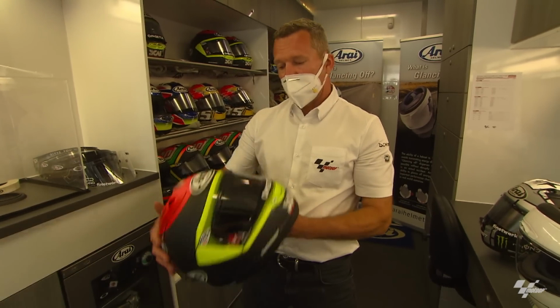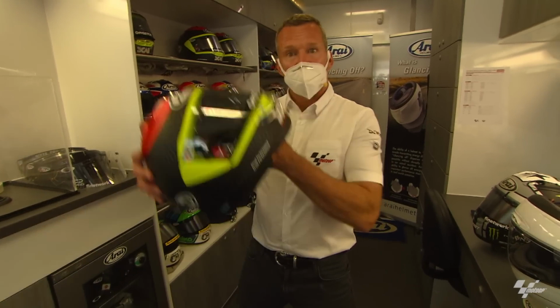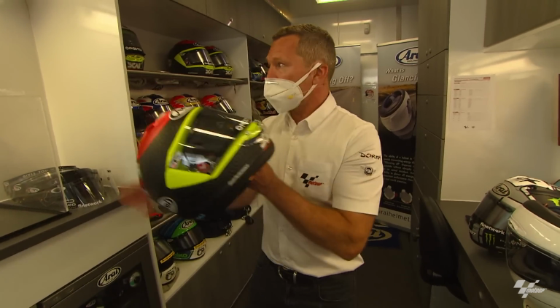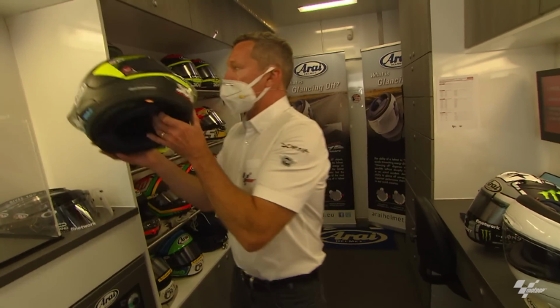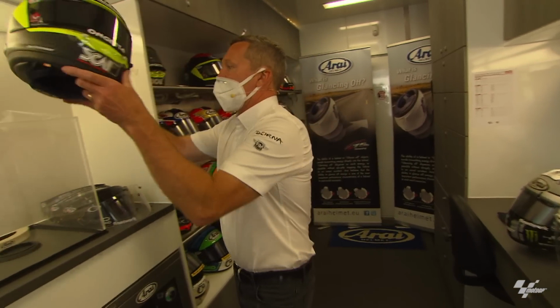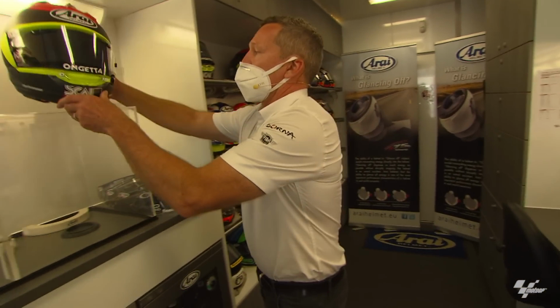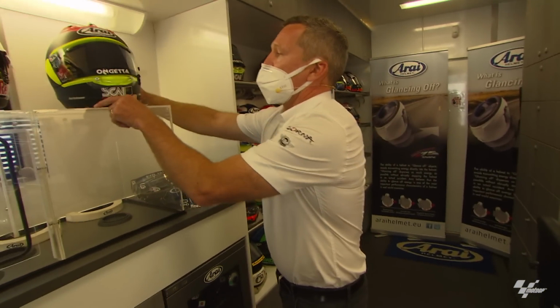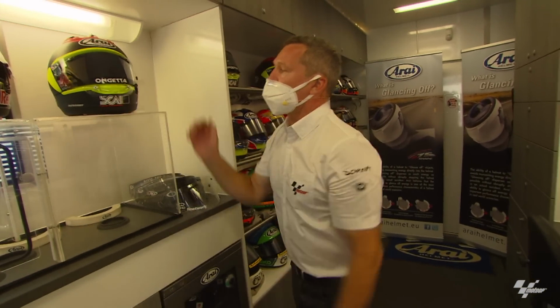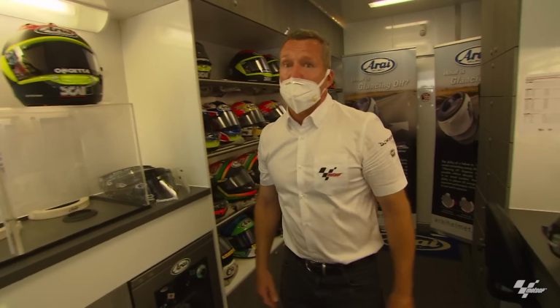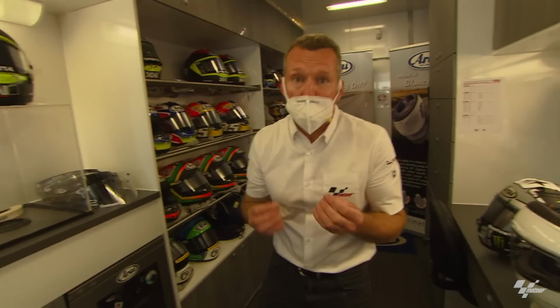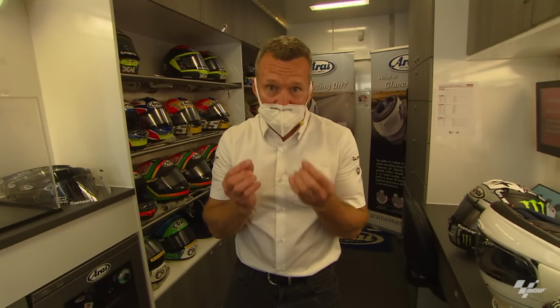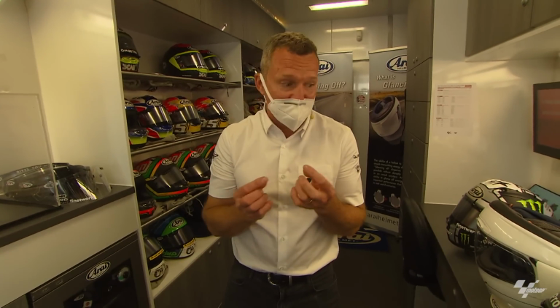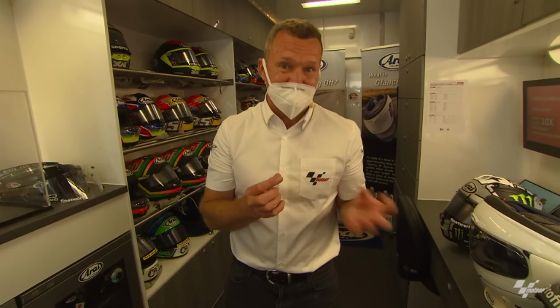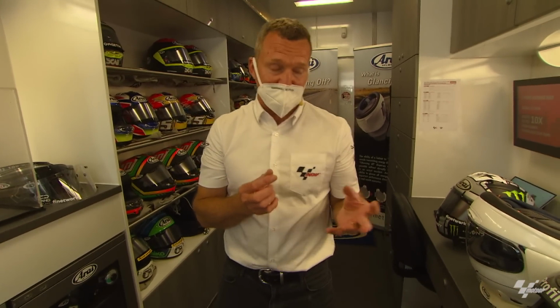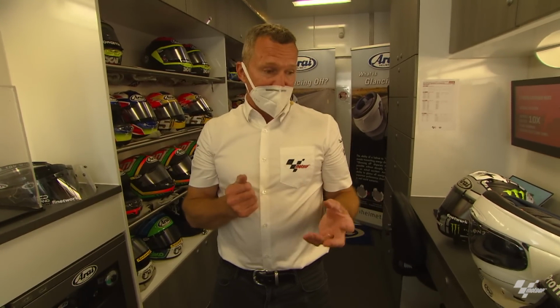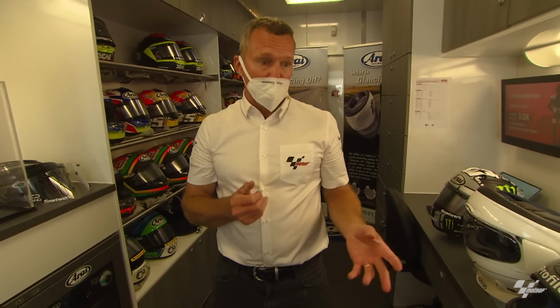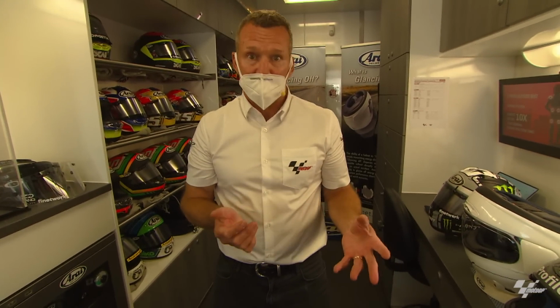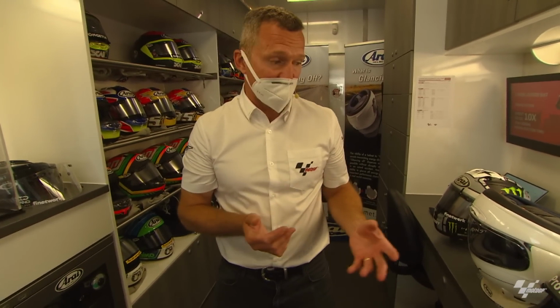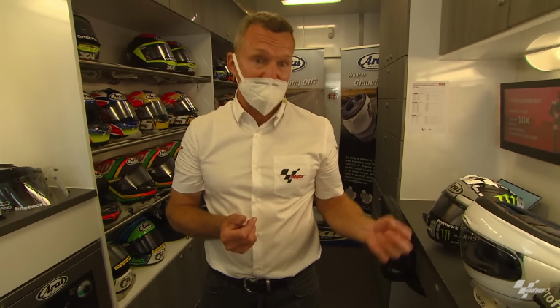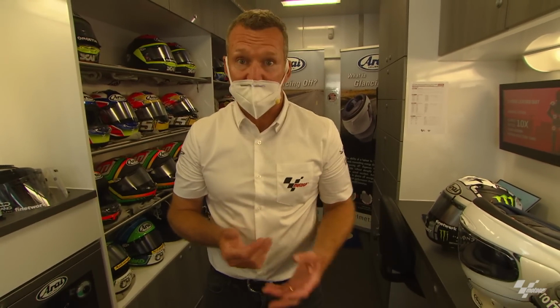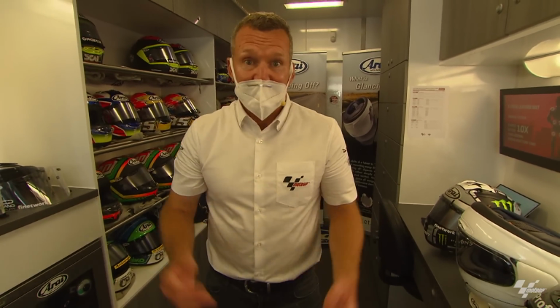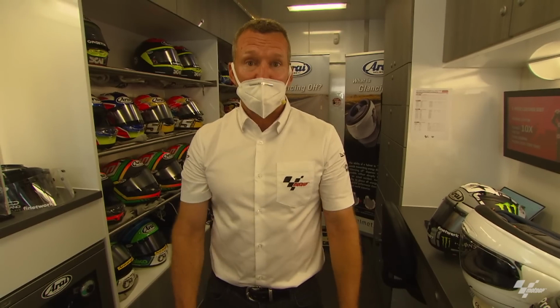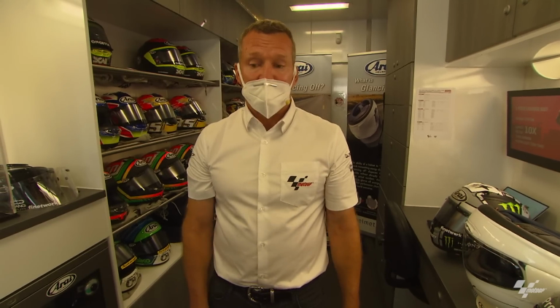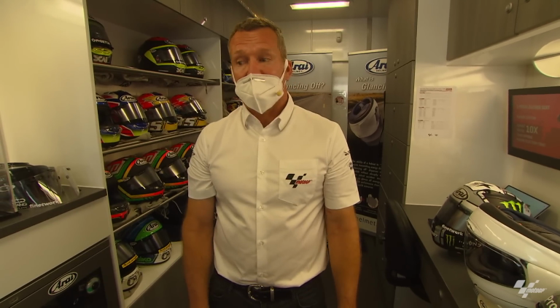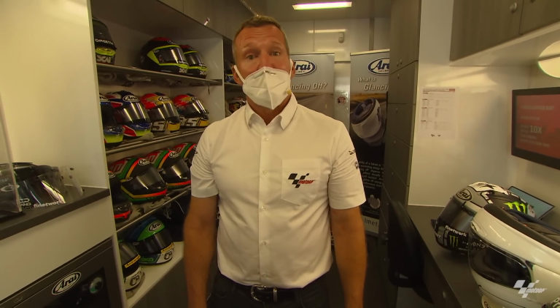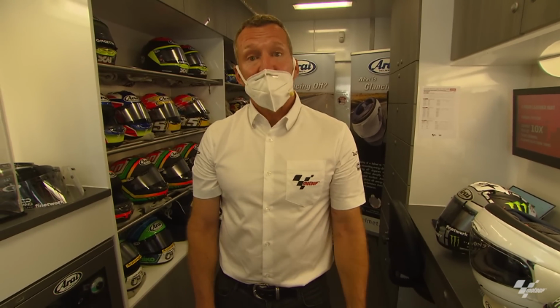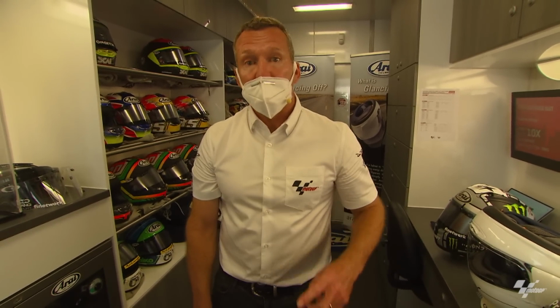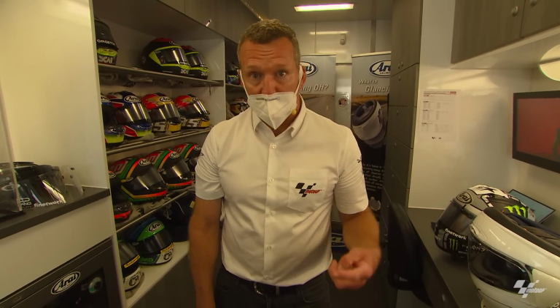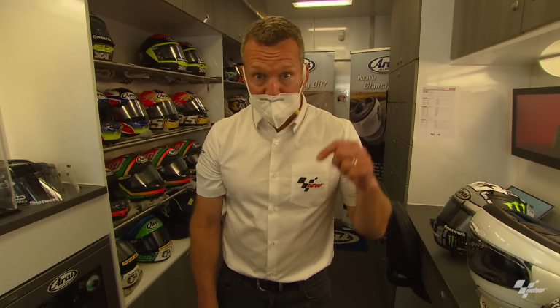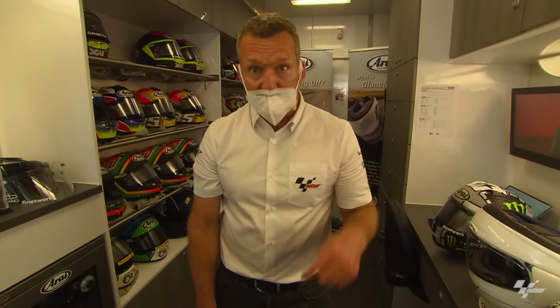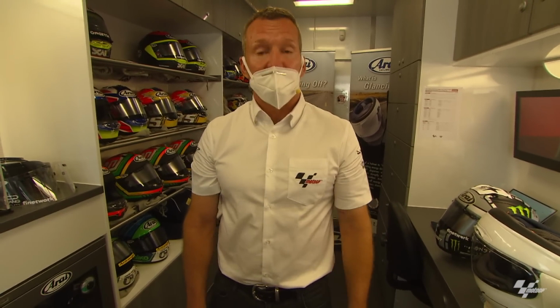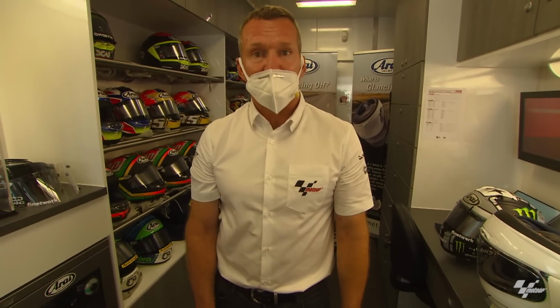Thank you very much and I hope you've enjoyed this little insight into helmet construction, testing and technology. We'll see you next week at Misano again for the next Tech Talk.